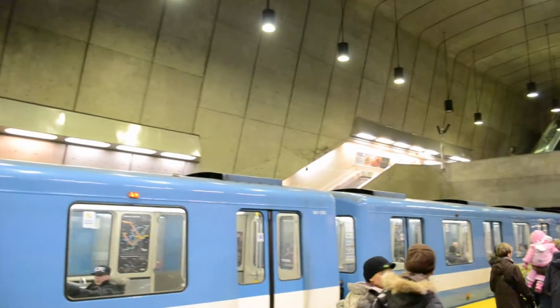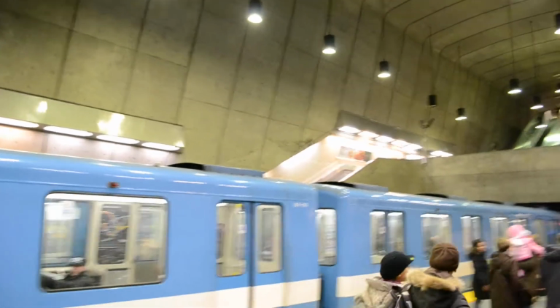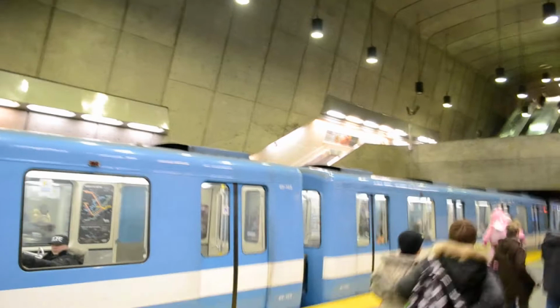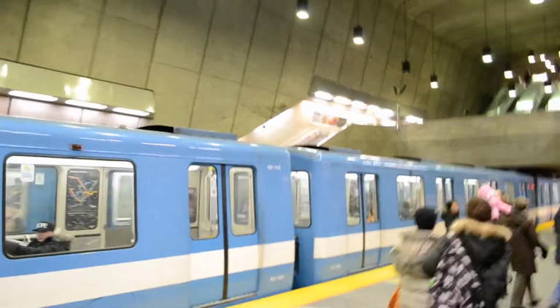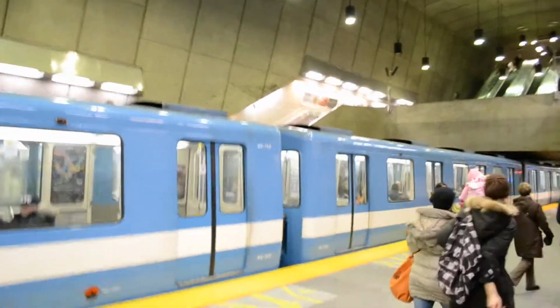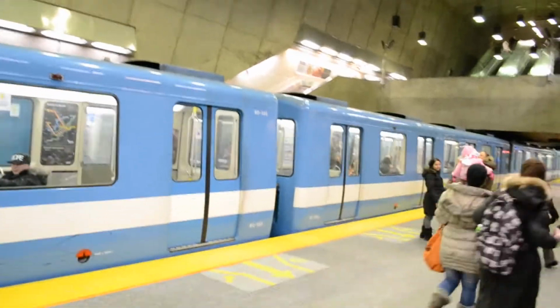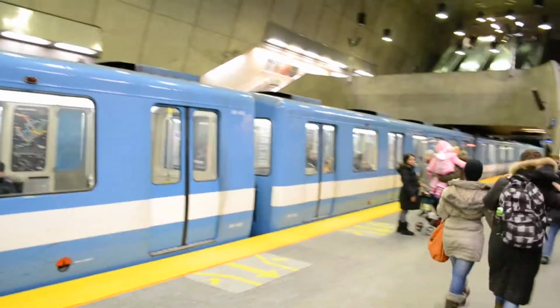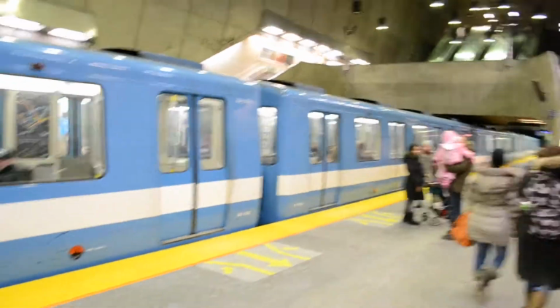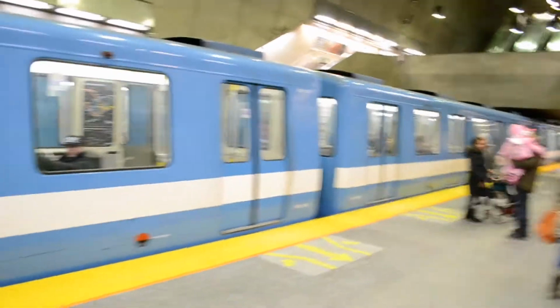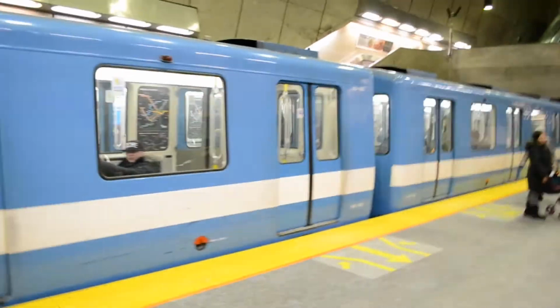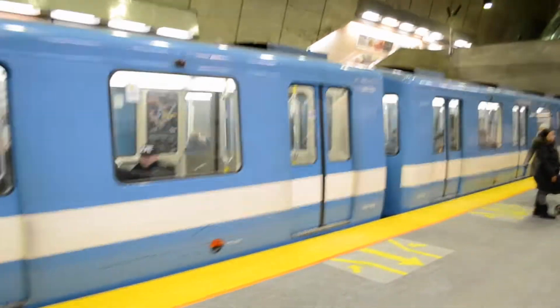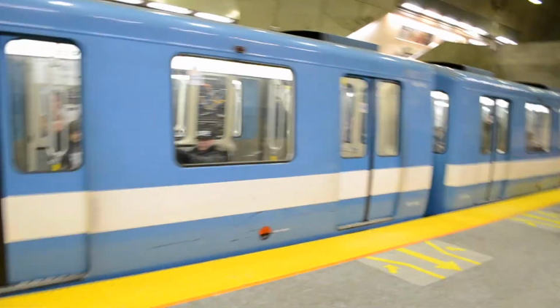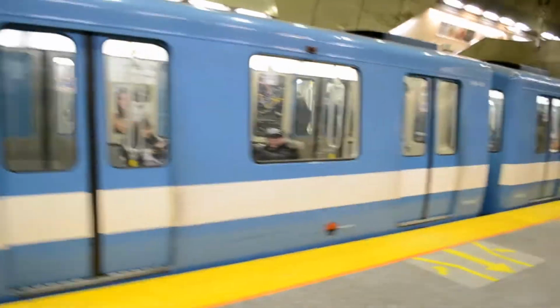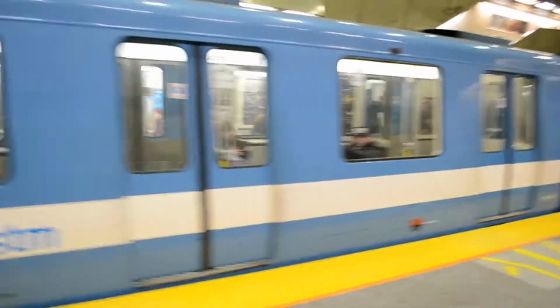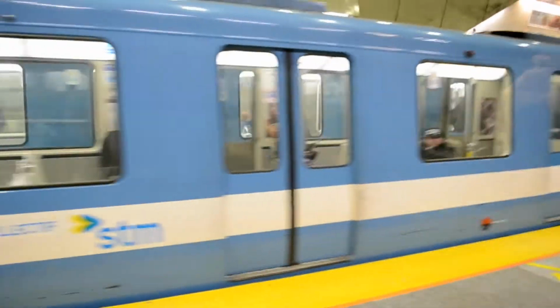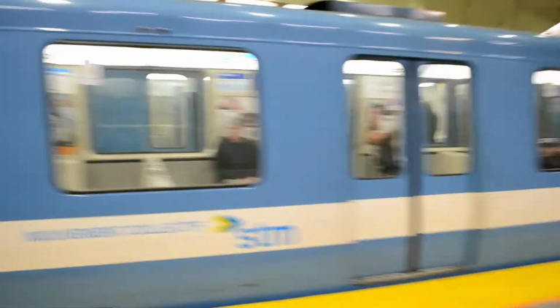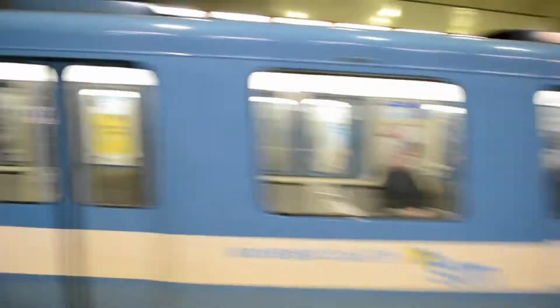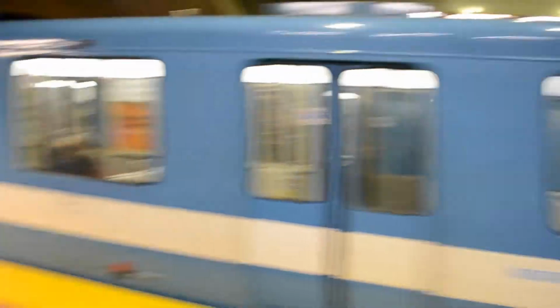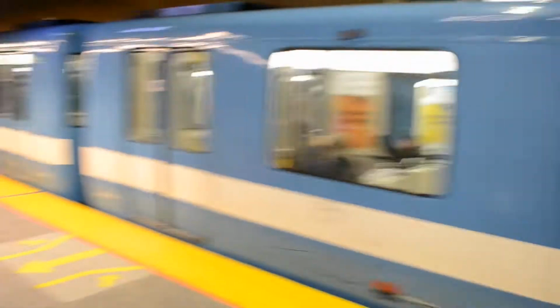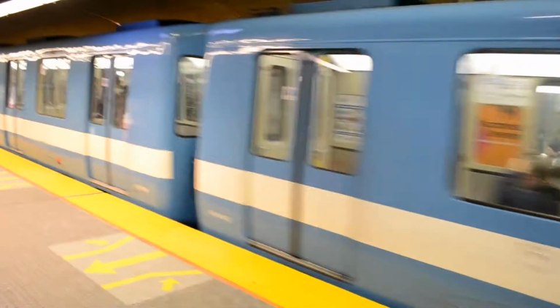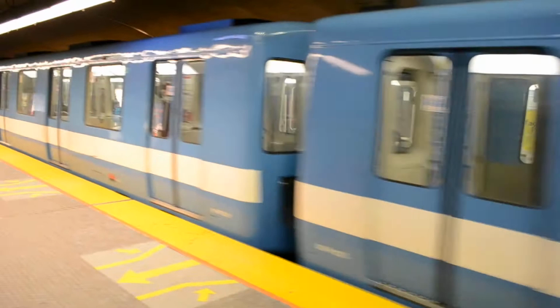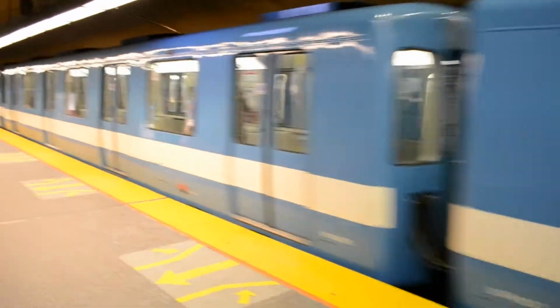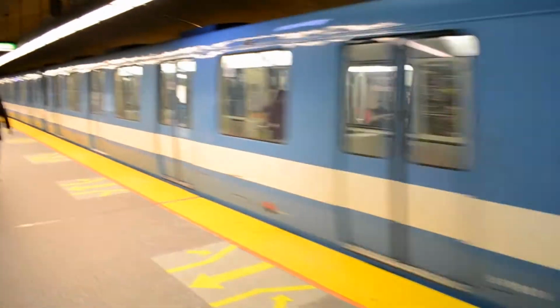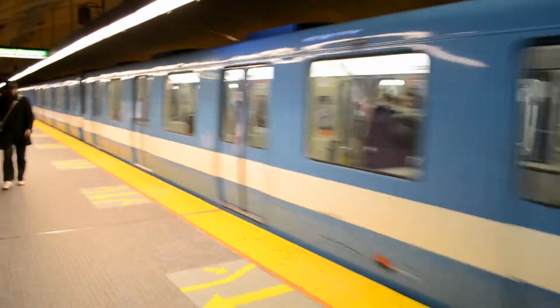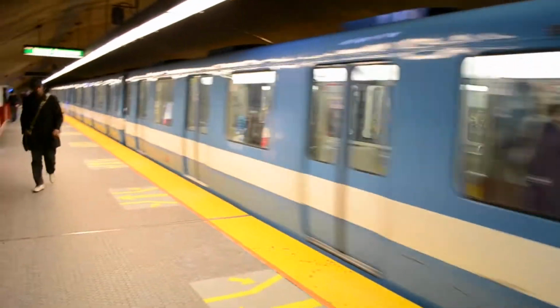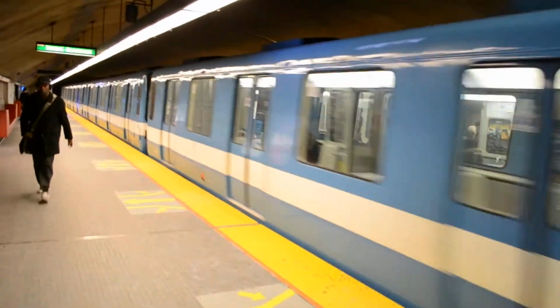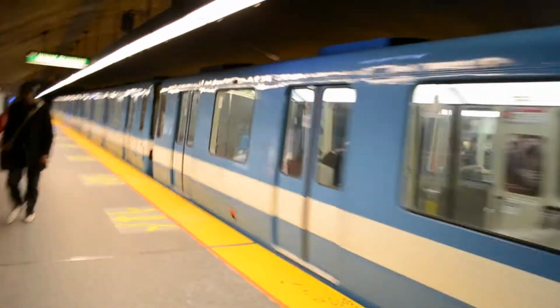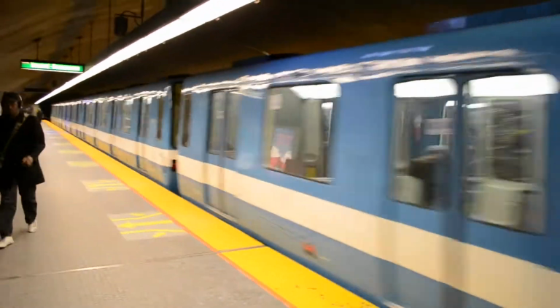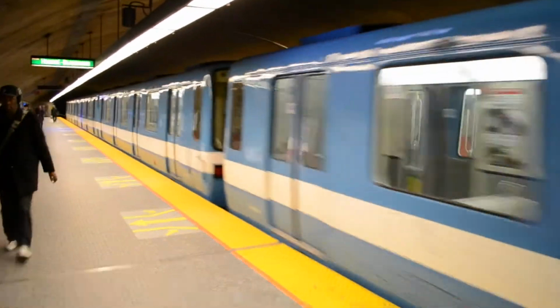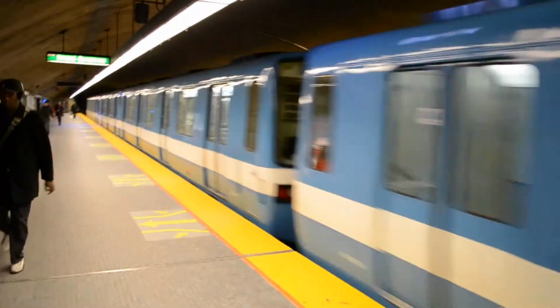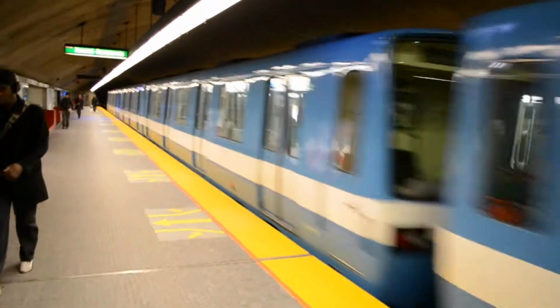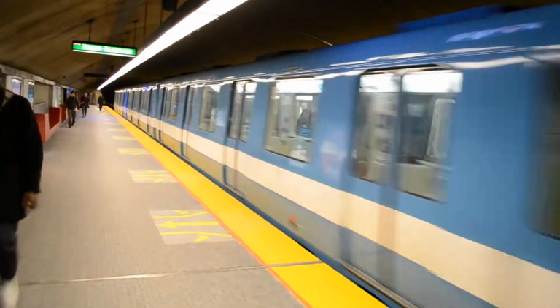I haven't been to this station many times in my life. This is an amazing station — a lot of this design seems to be inspired from the Olympic Stadium.